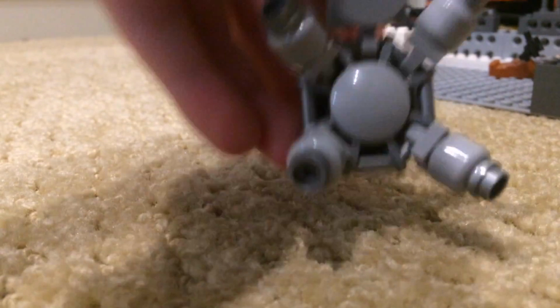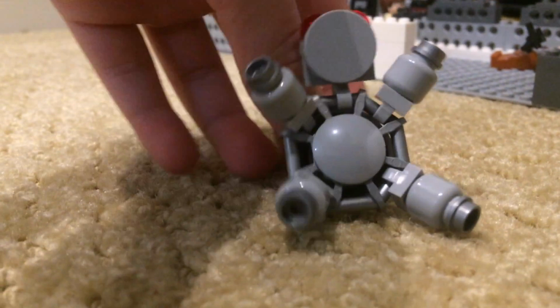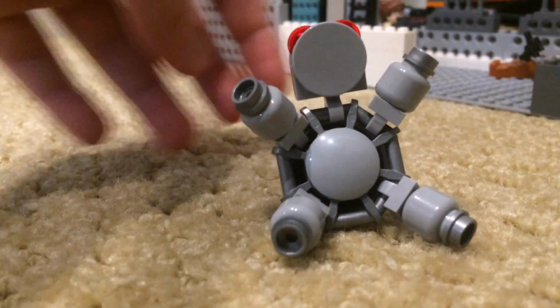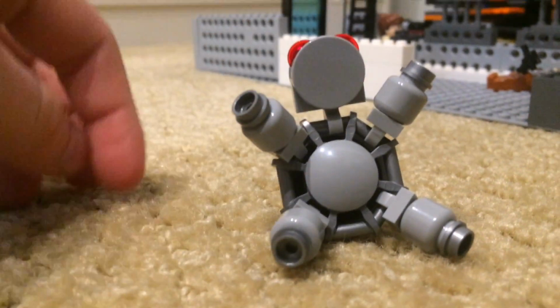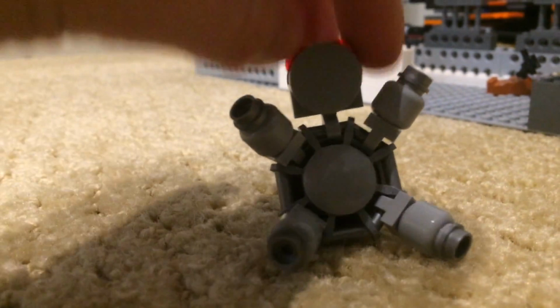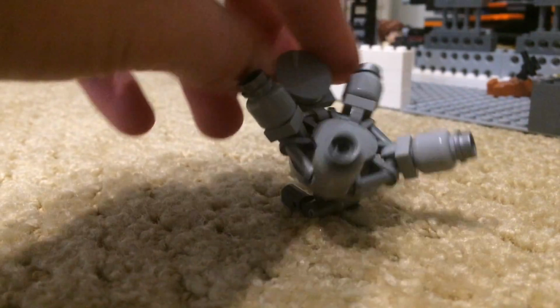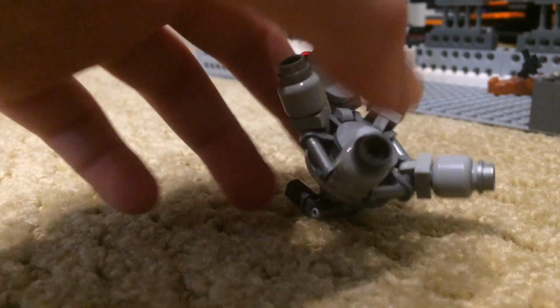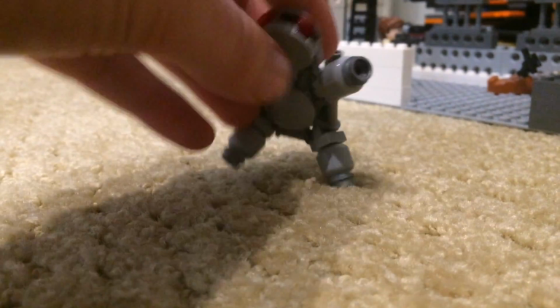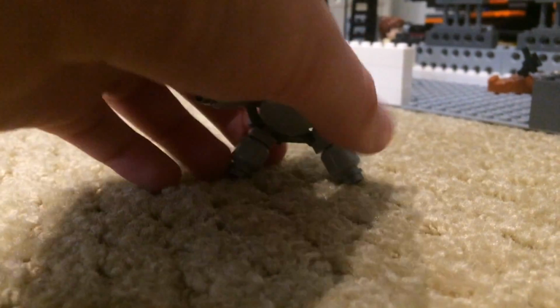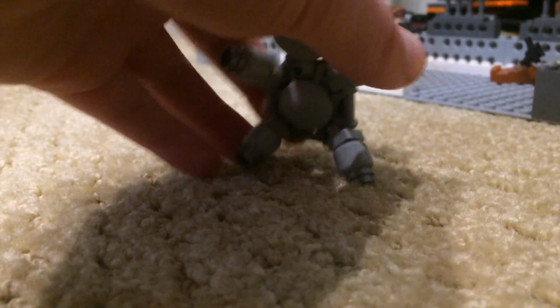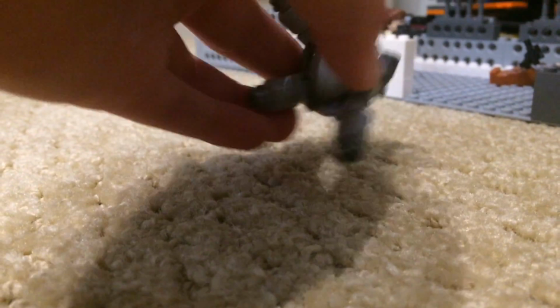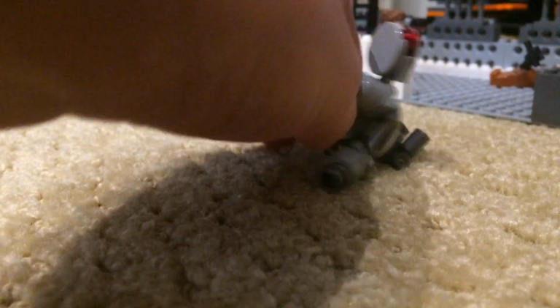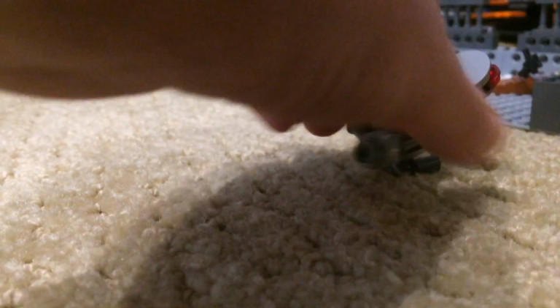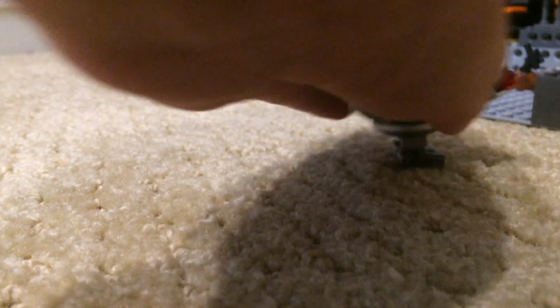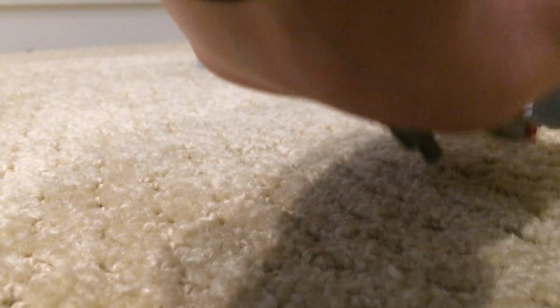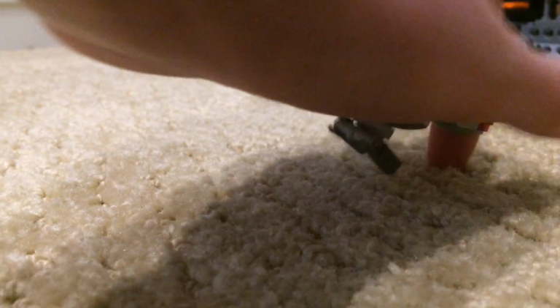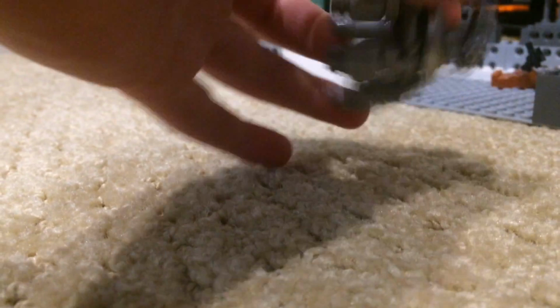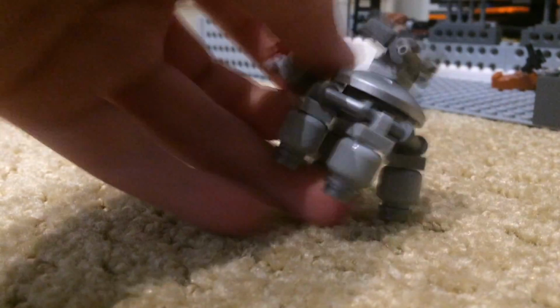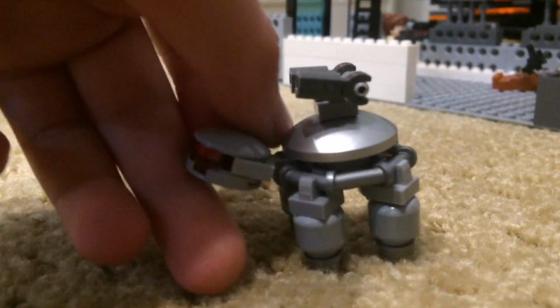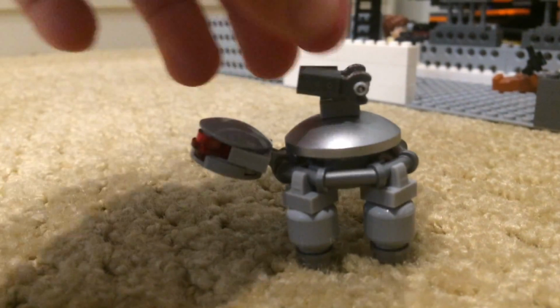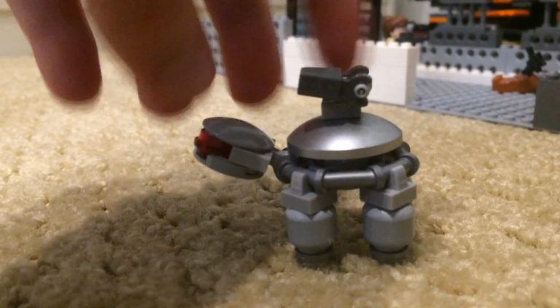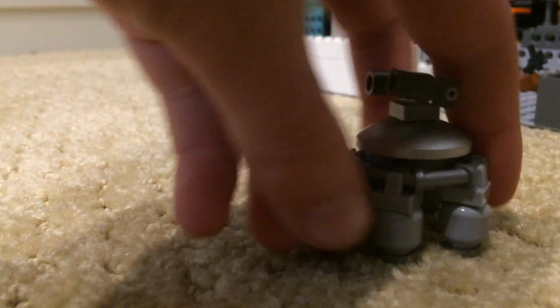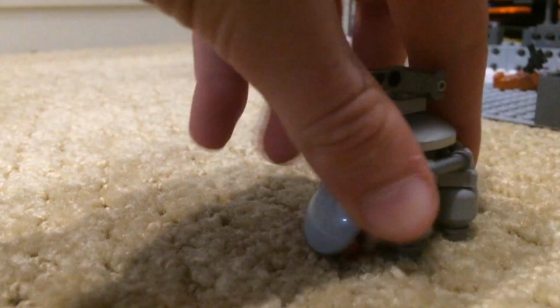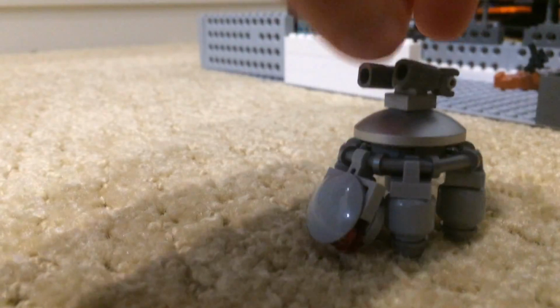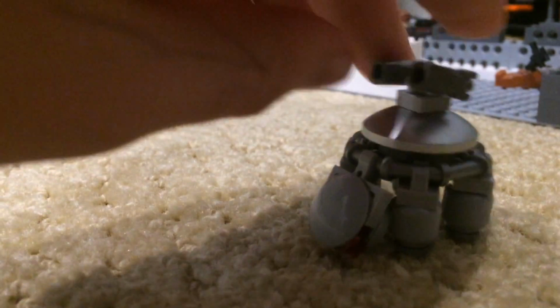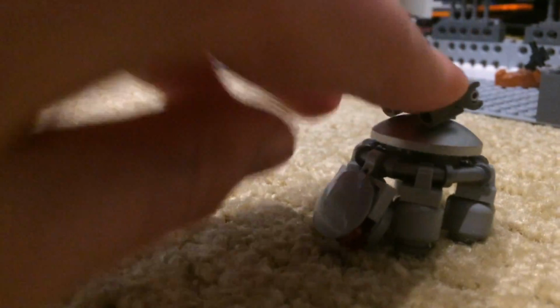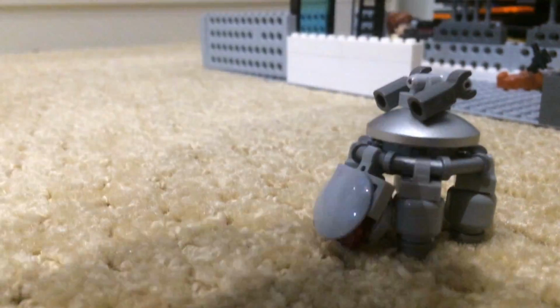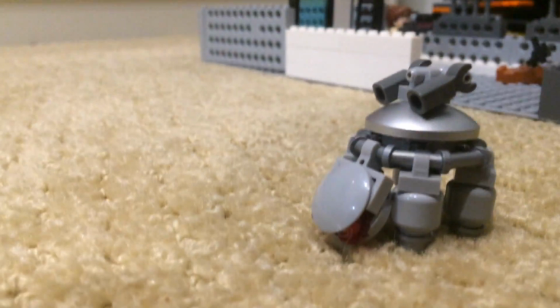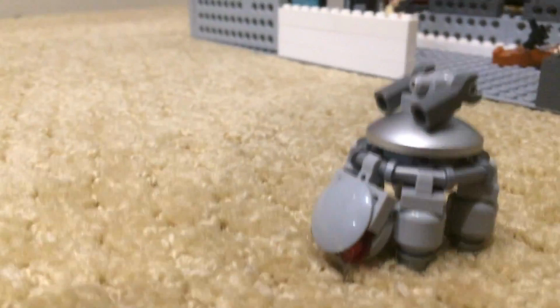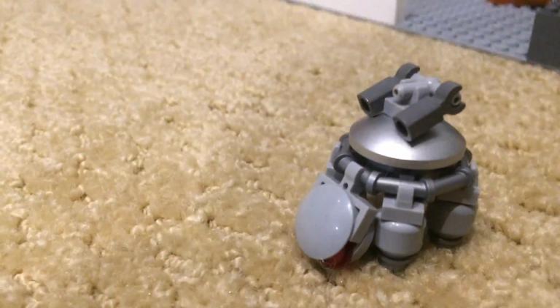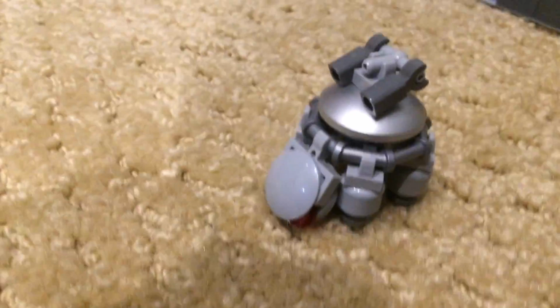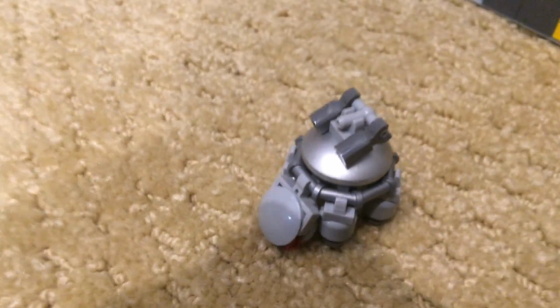So this is the little munchkin guy I forgot to talk about earlier. There's not much to him — he can get his legs to fold up into his body, his head folds down into his legs, and his guns fold down. That's all with this guy. Thanks guys so much for watching.